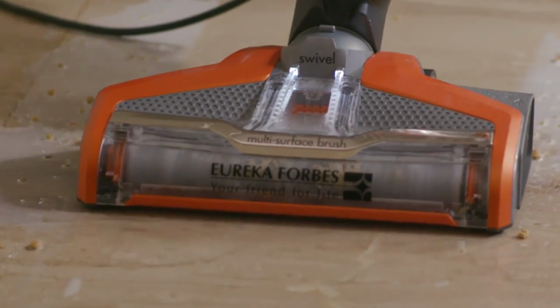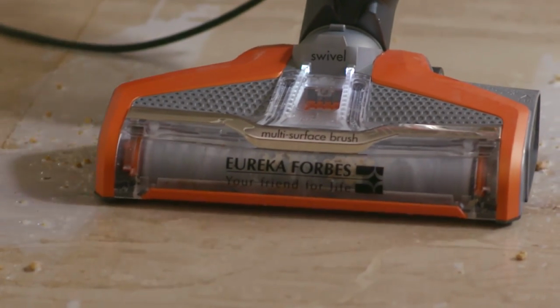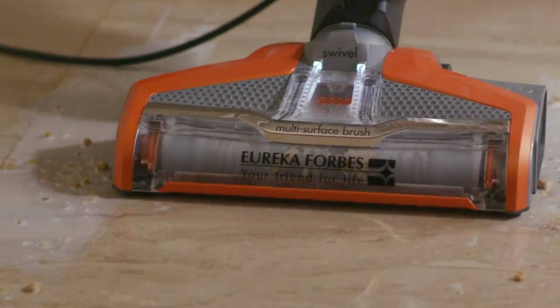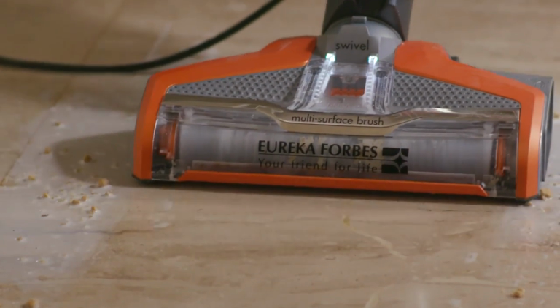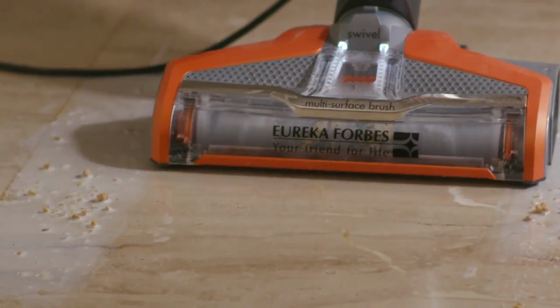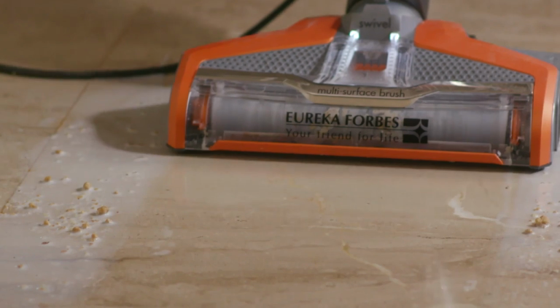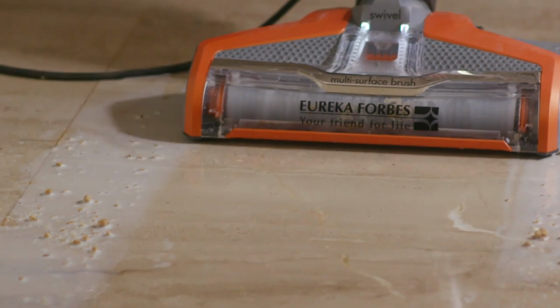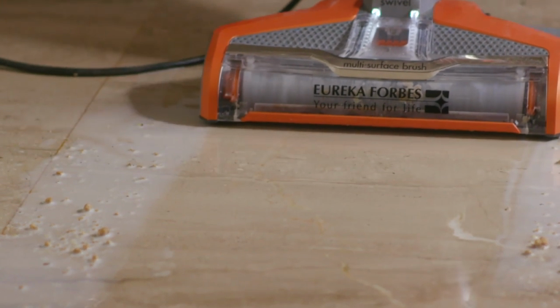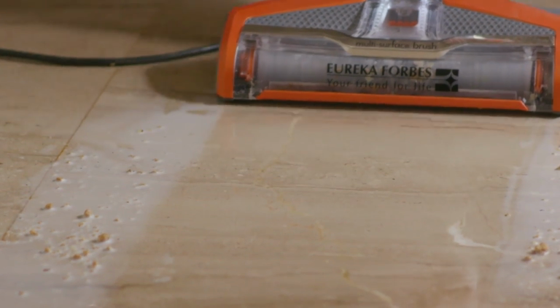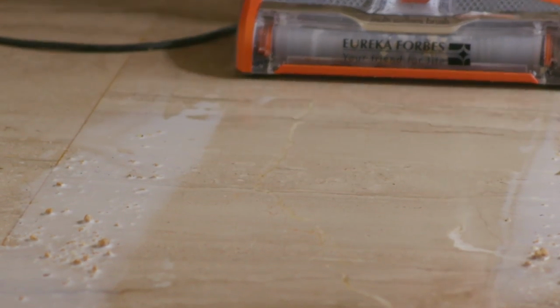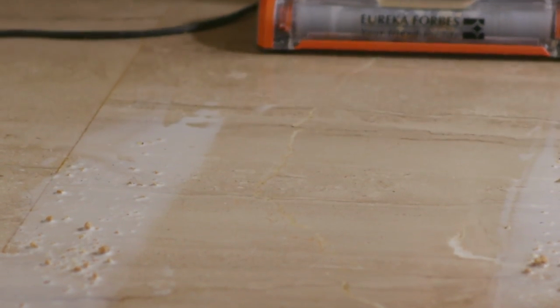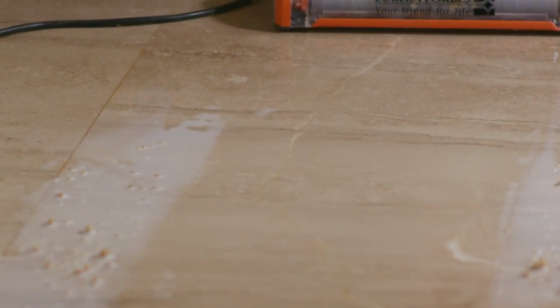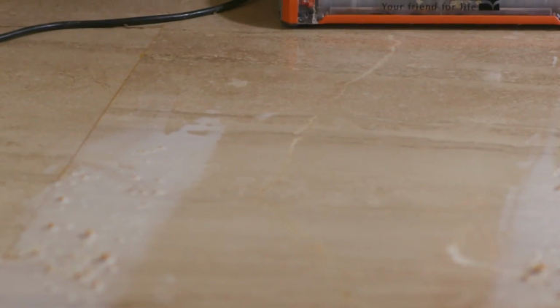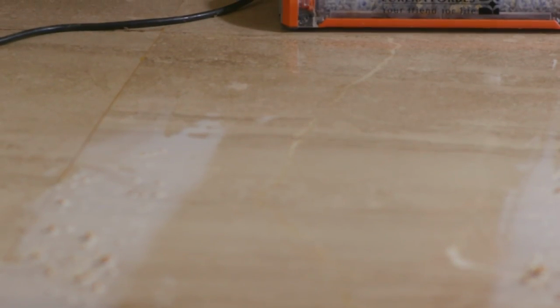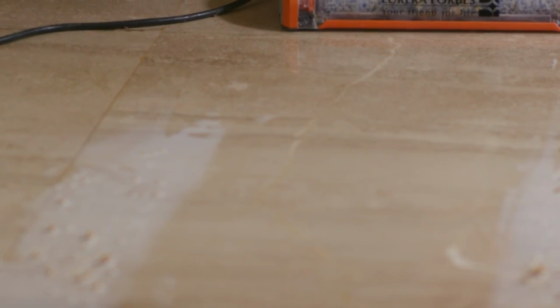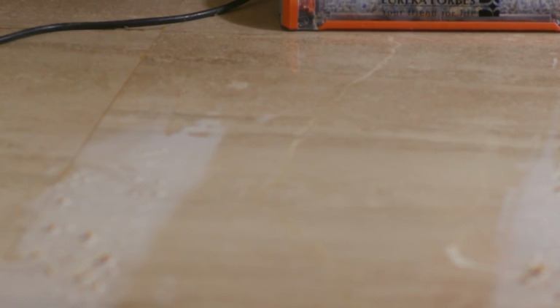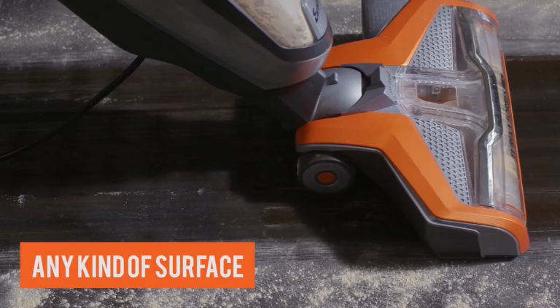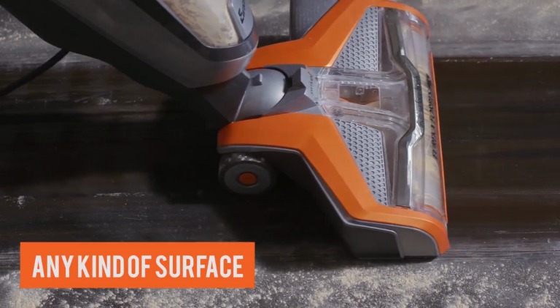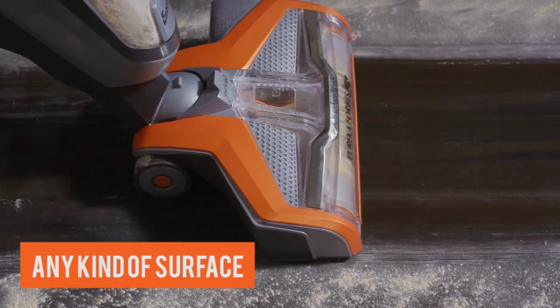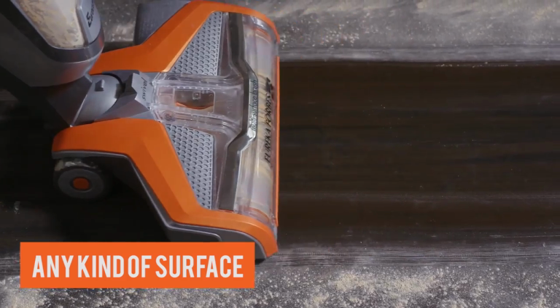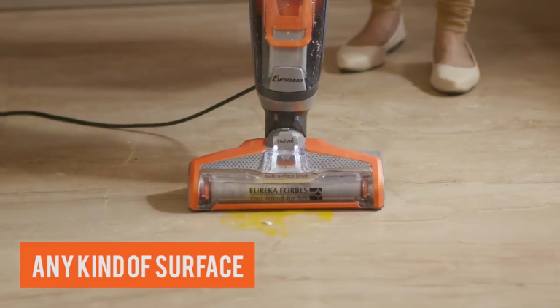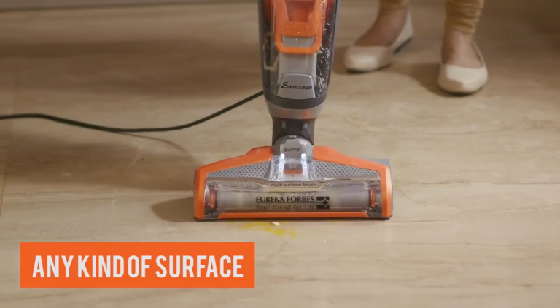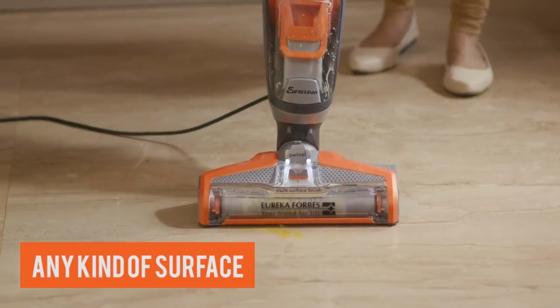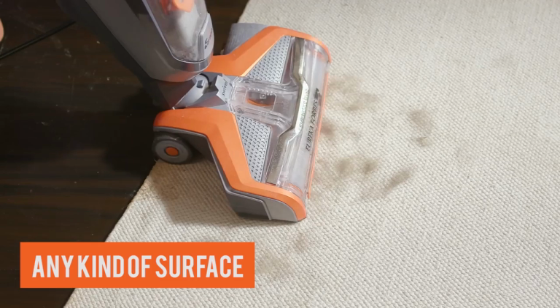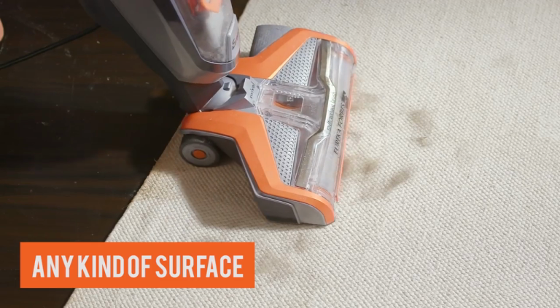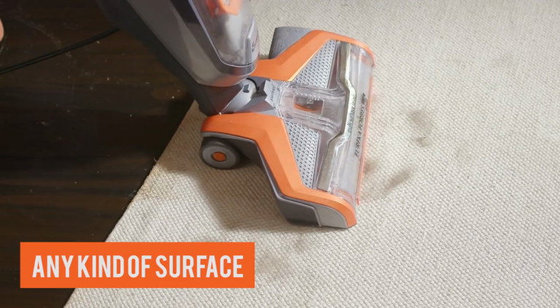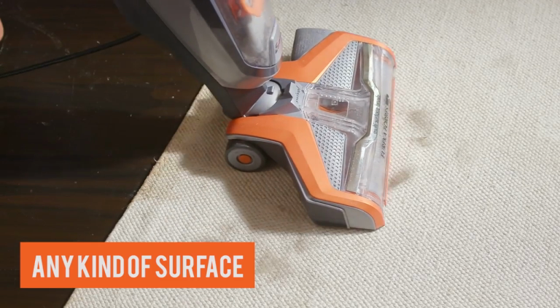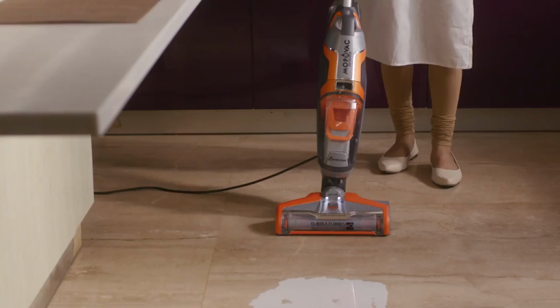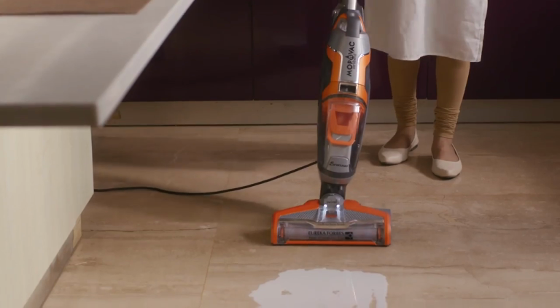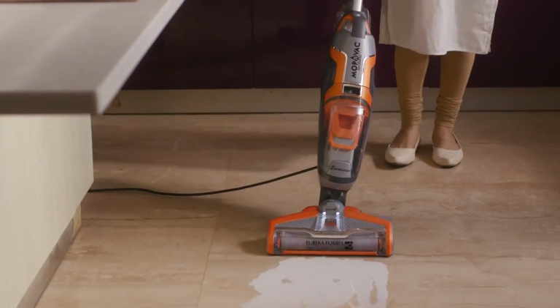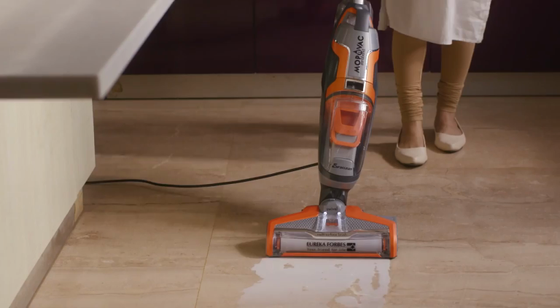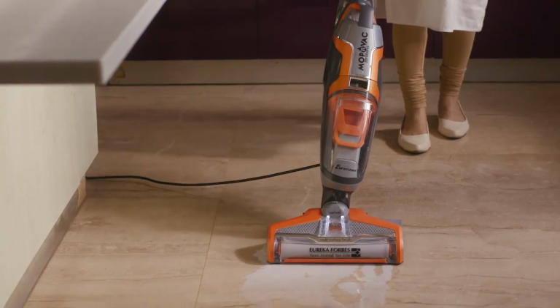The versatile Mop & Wack can be used across any kind of surface — like wooden floors, marble flooring or carpets — making it the best option for daily cleaning.